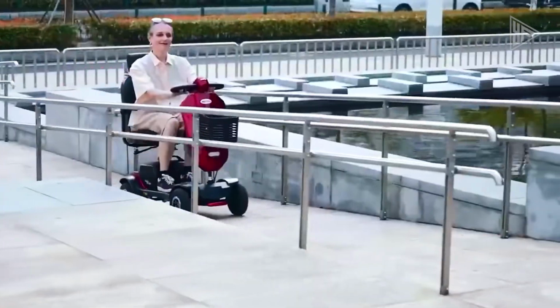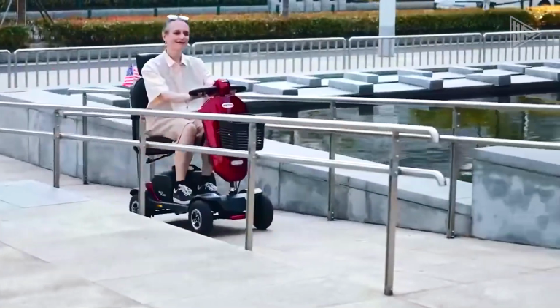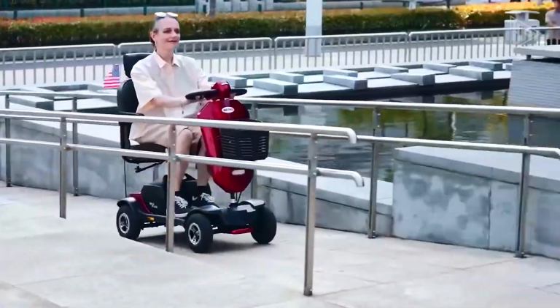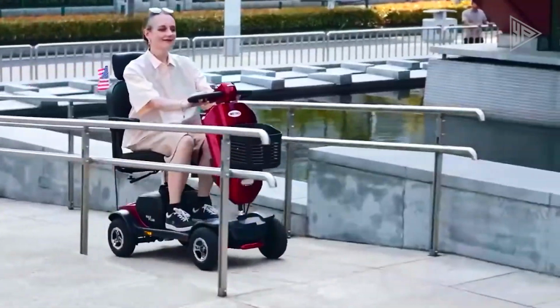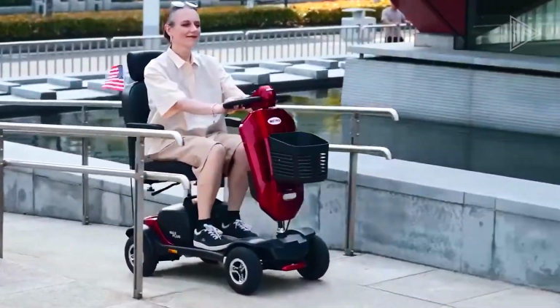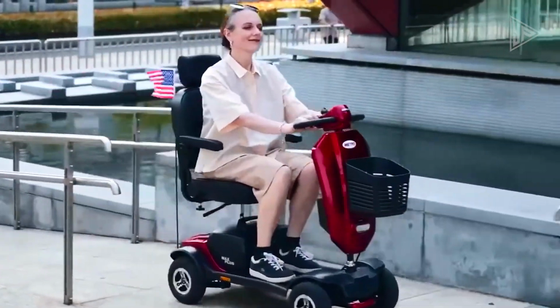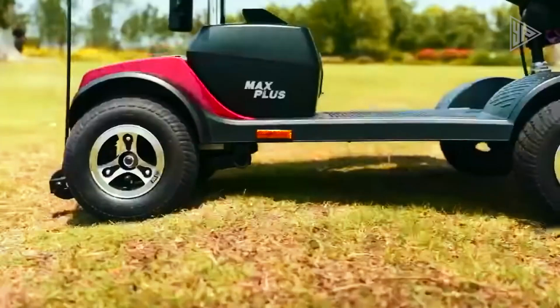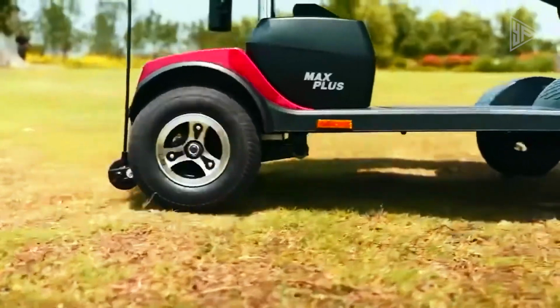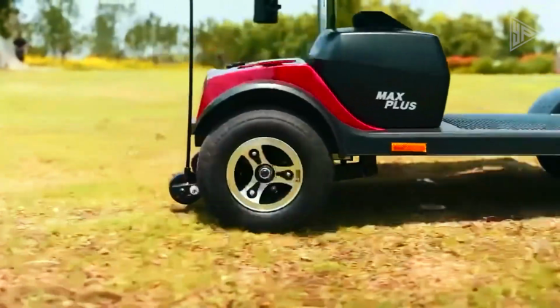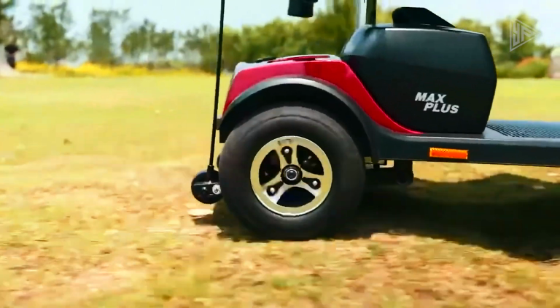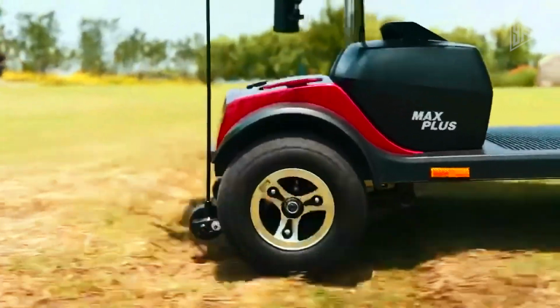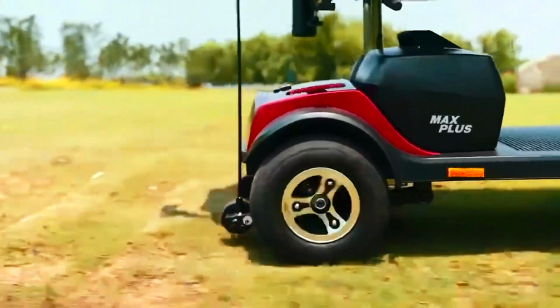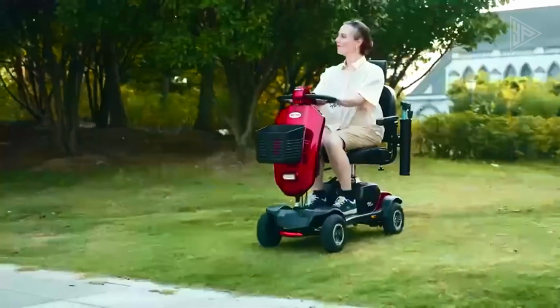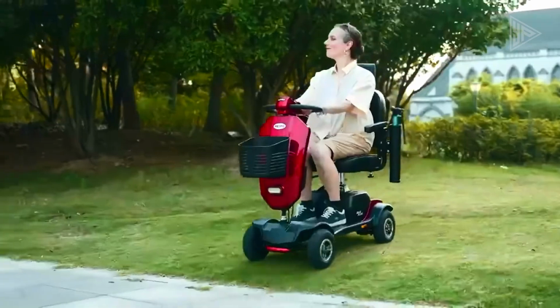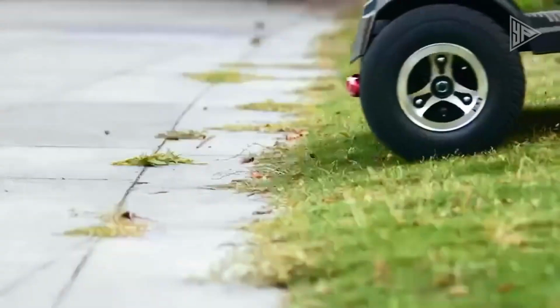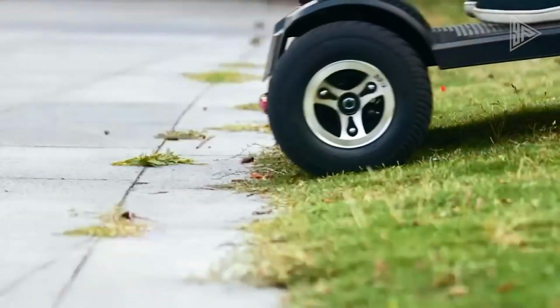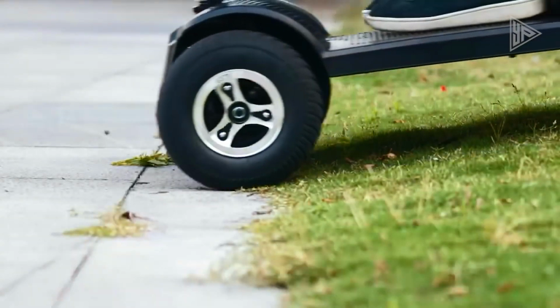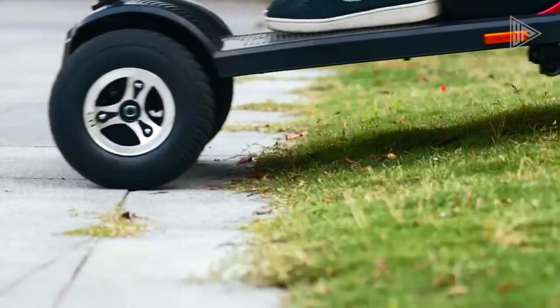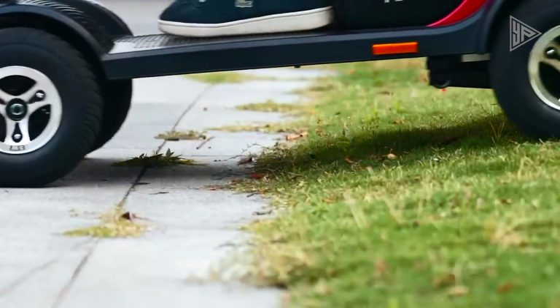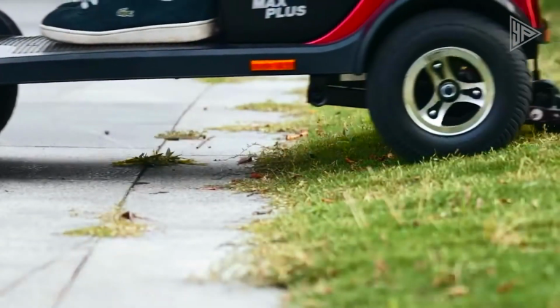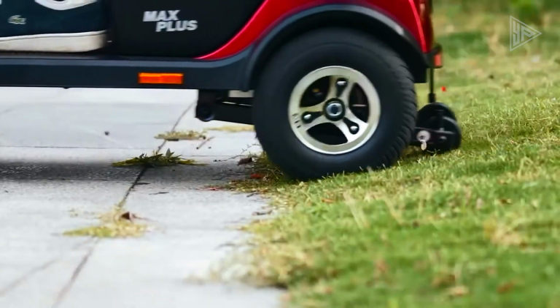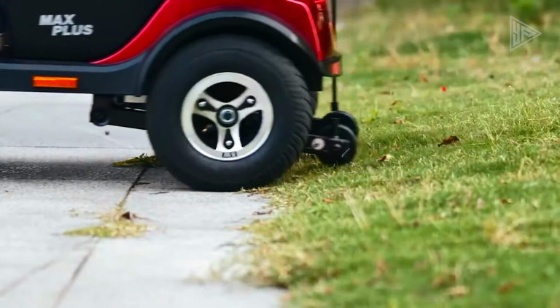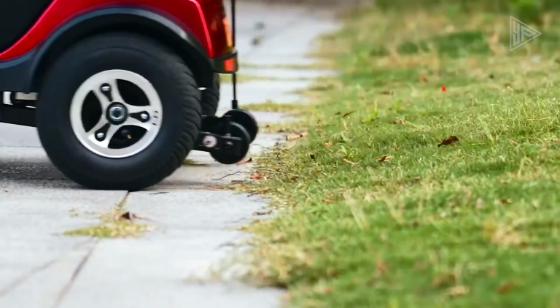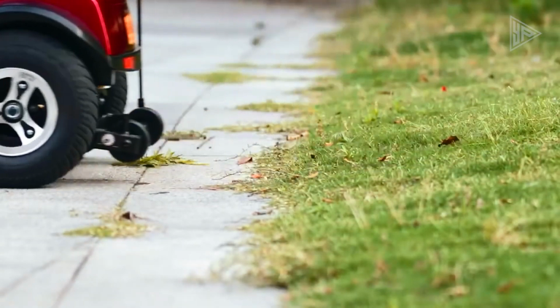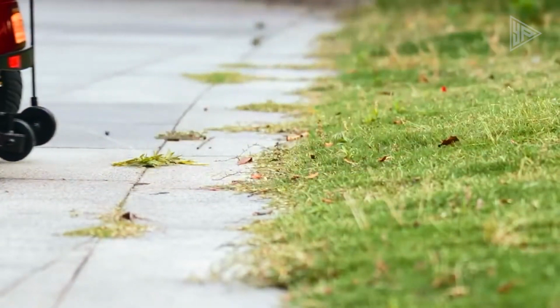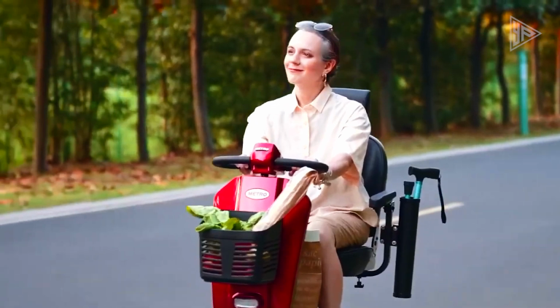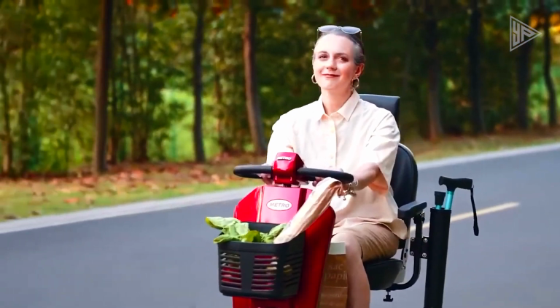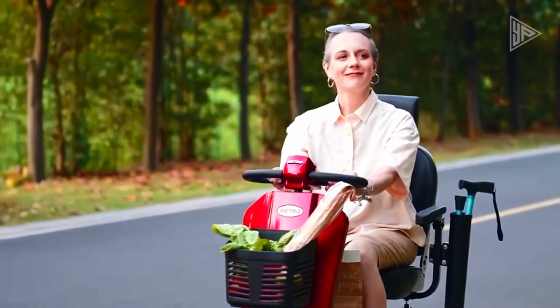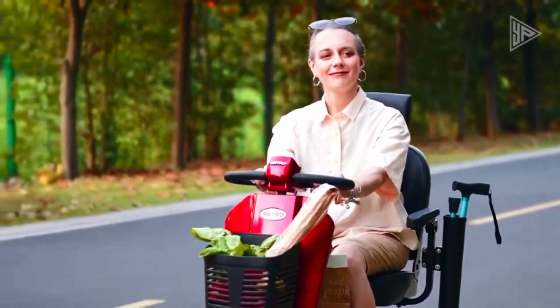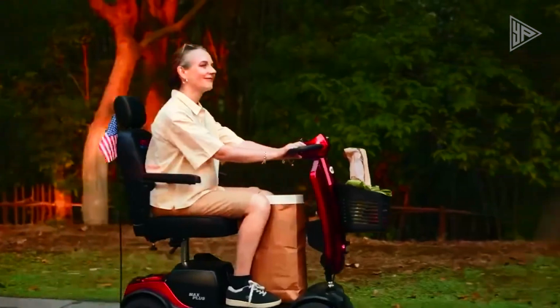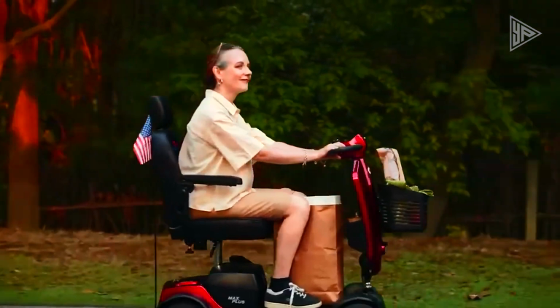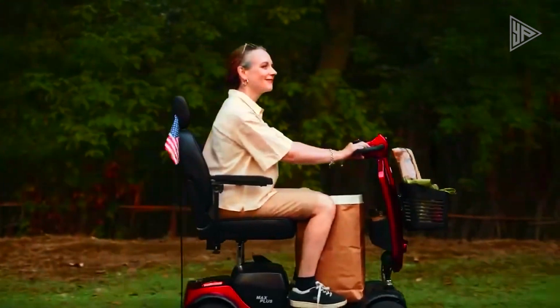With its long-range capability, comfortable seat, adjustable tiller, user-friendly controls, and versatility for indoor and outdoor use, the MetroMax Plus is an excellent choice for those seeking a heavy-duty, comfortable, and adaptable mobility scooter.